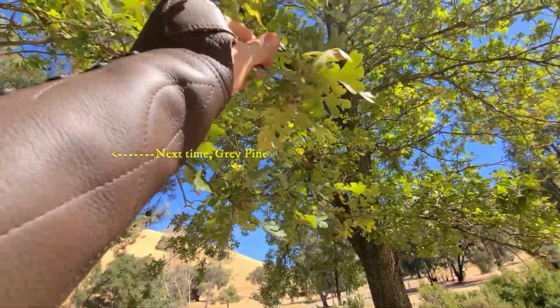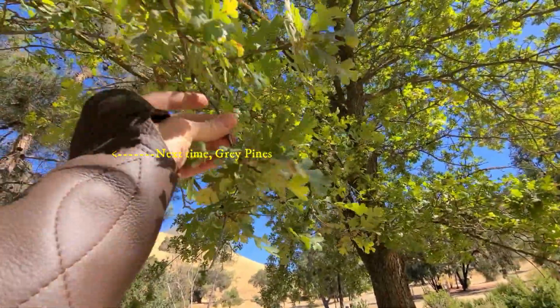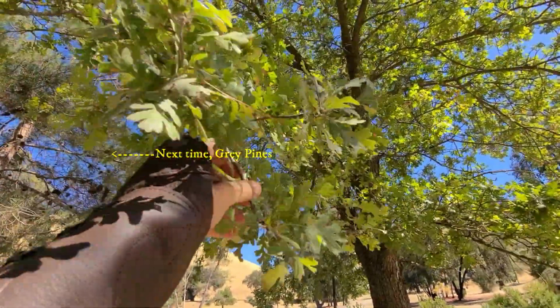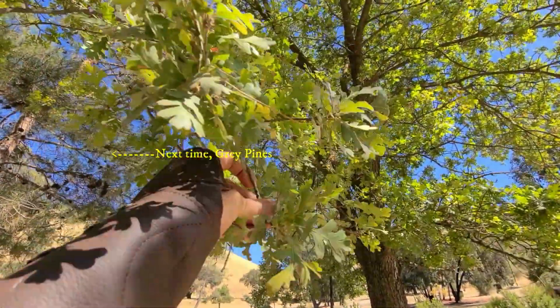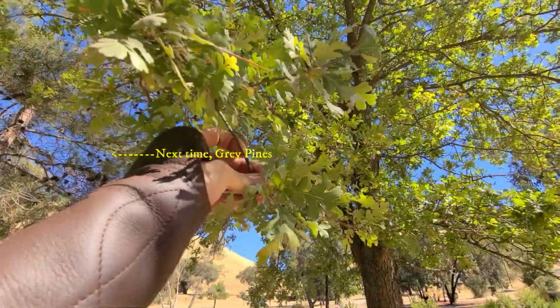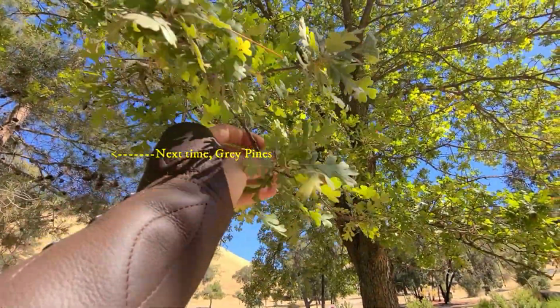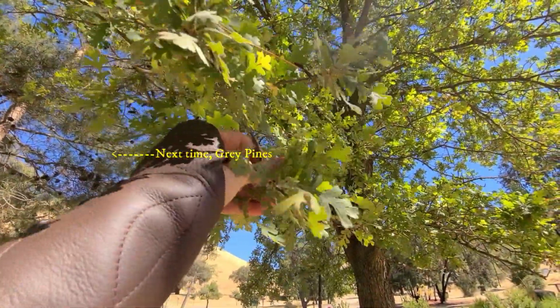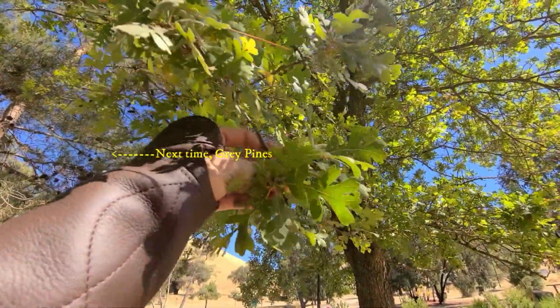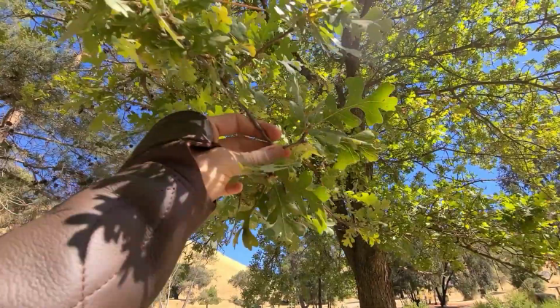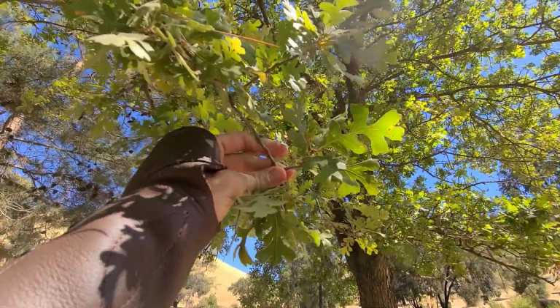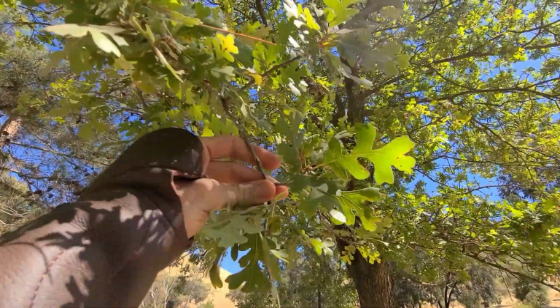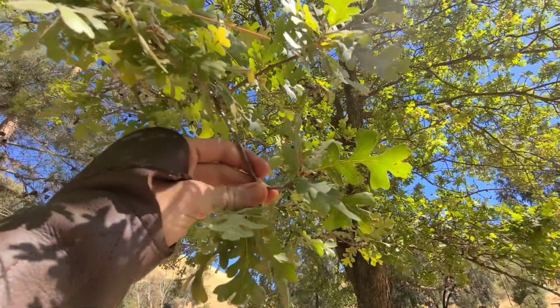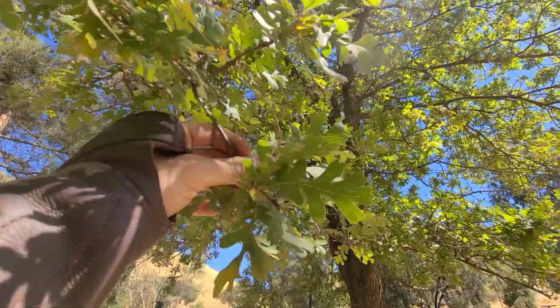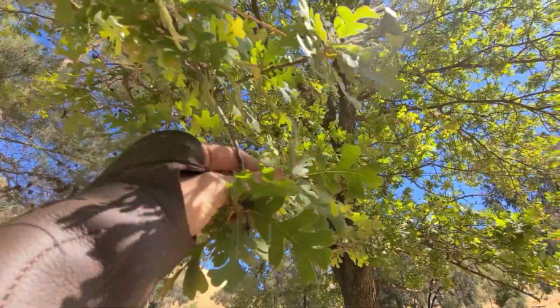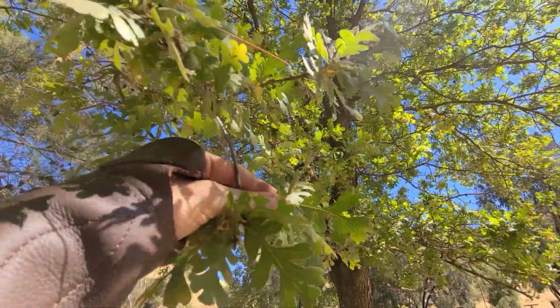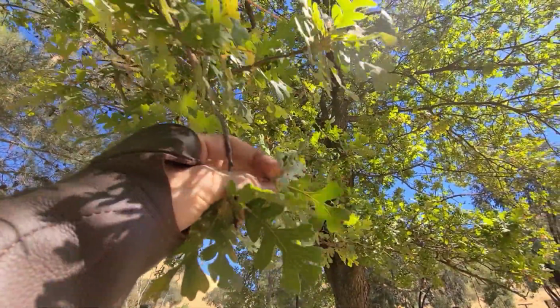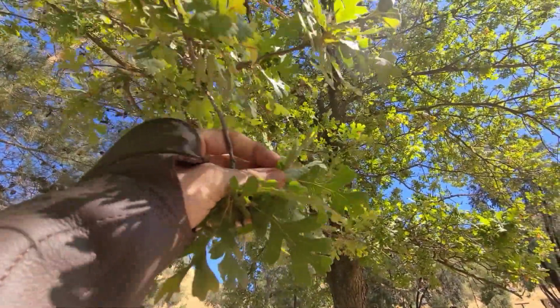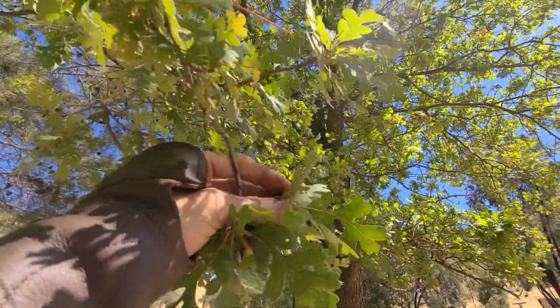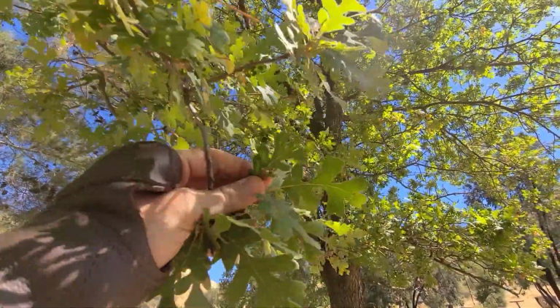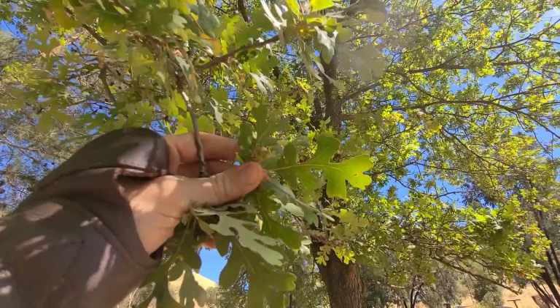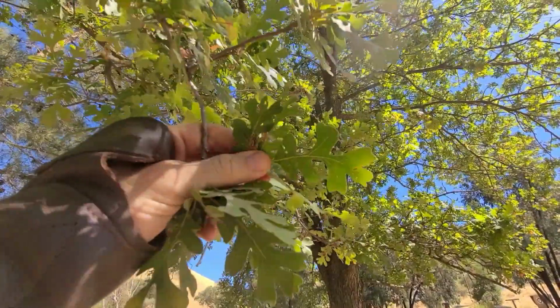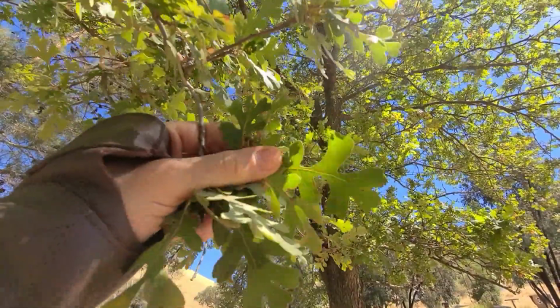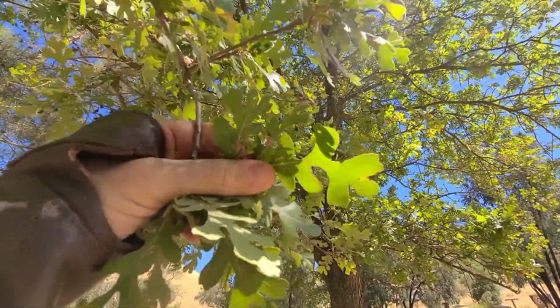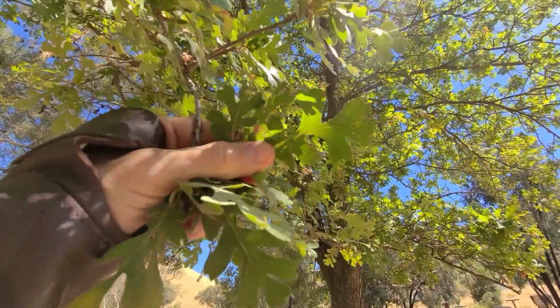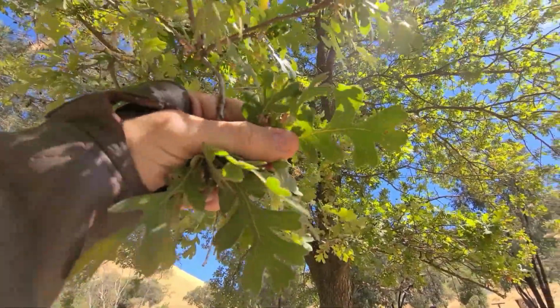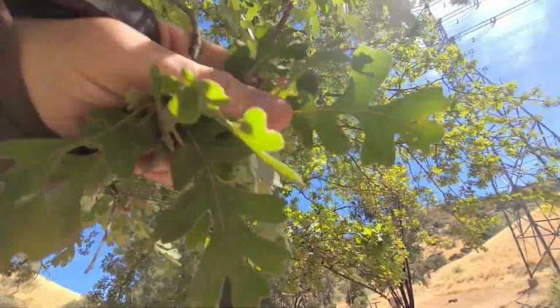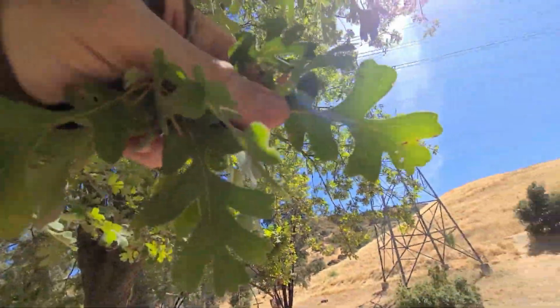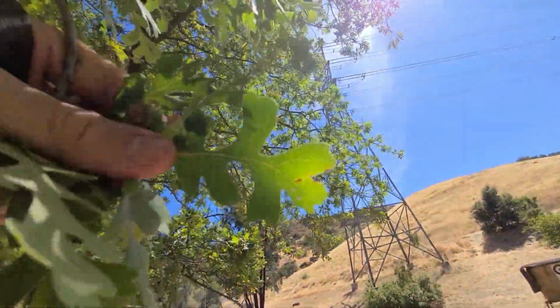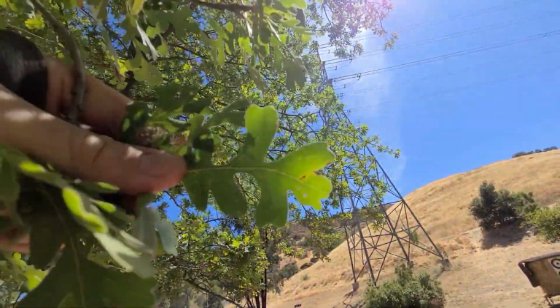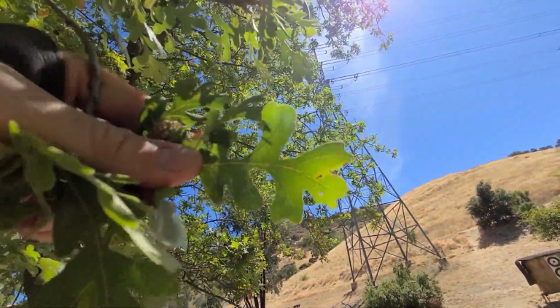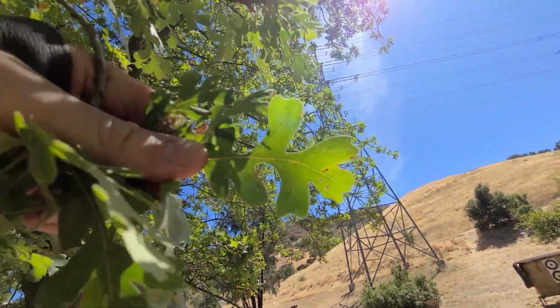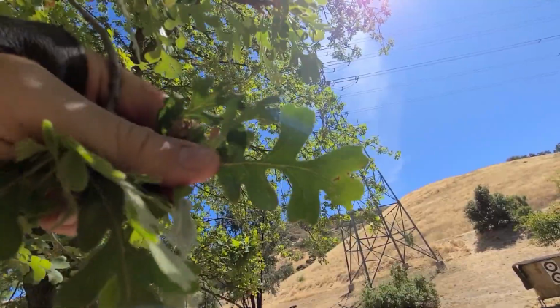This is a really special native California oak called Quercus lobata, and you can see why it's called Quercus lobata — lobata meaning heavily lobed — because these leaves are heavily lobed.